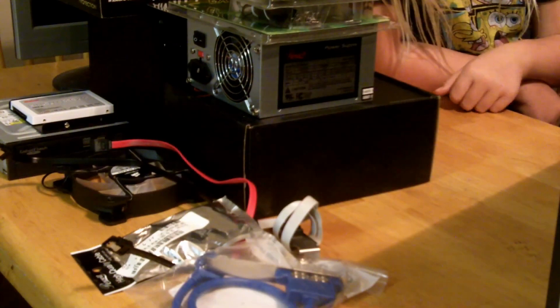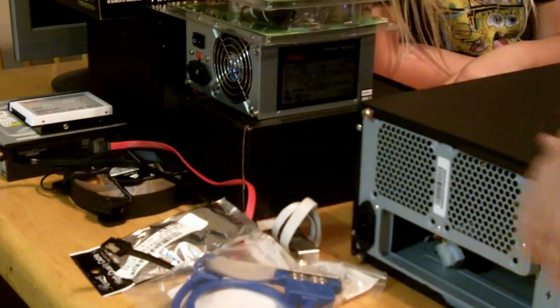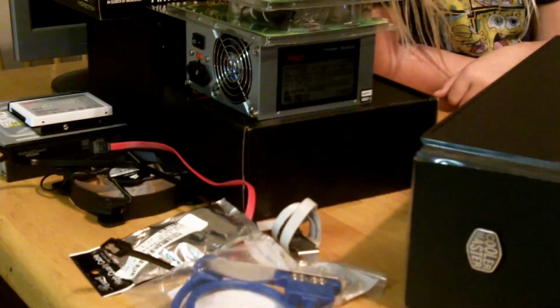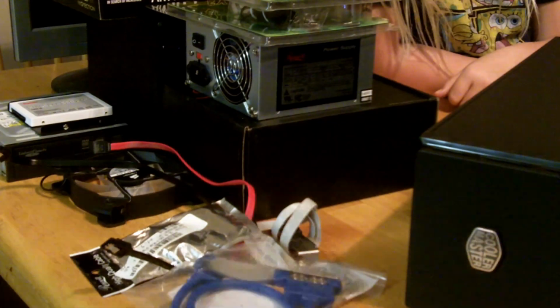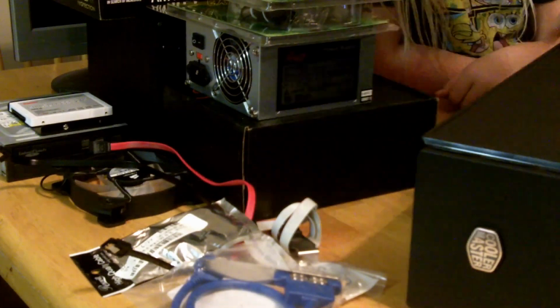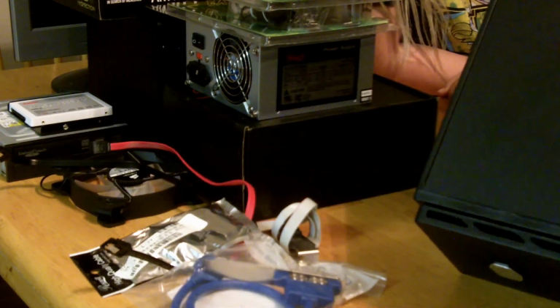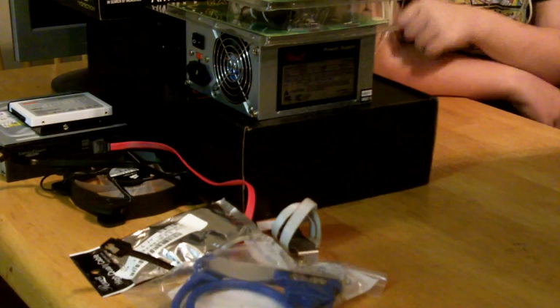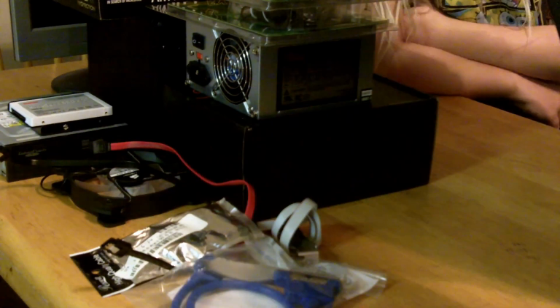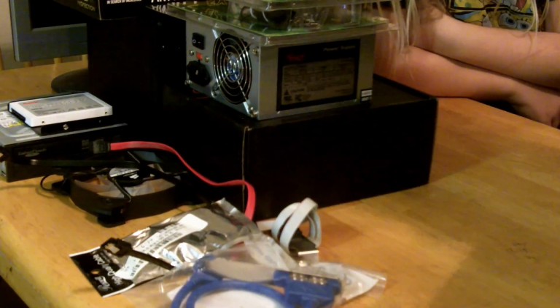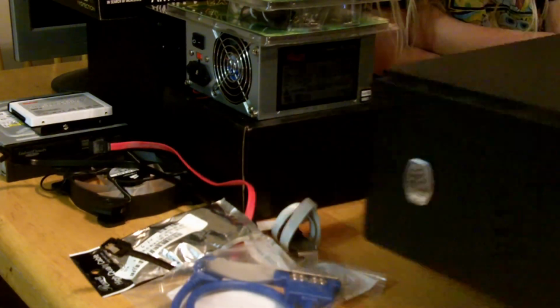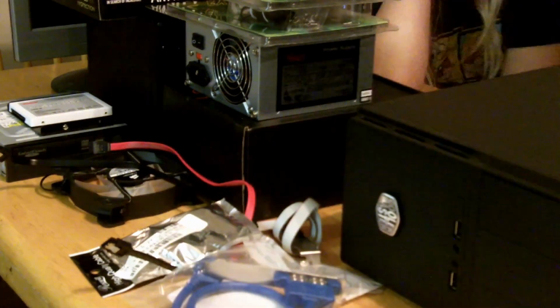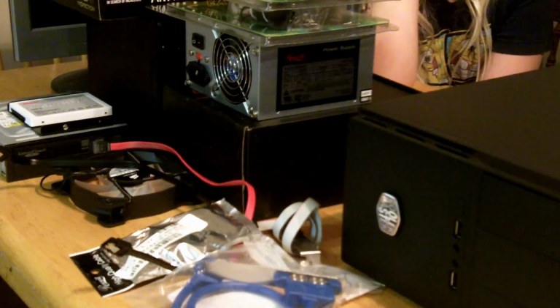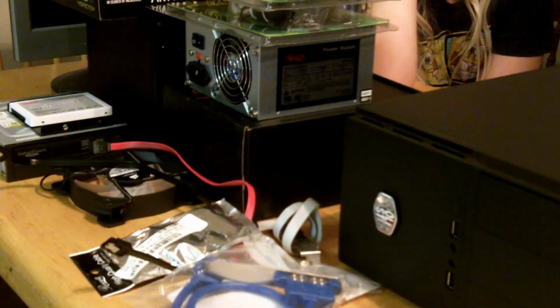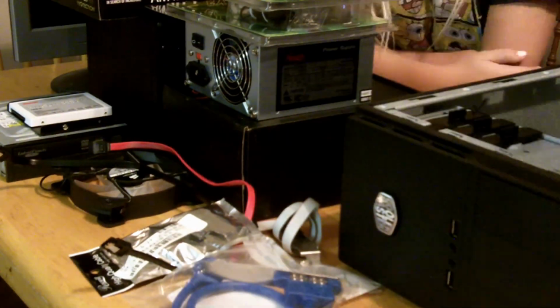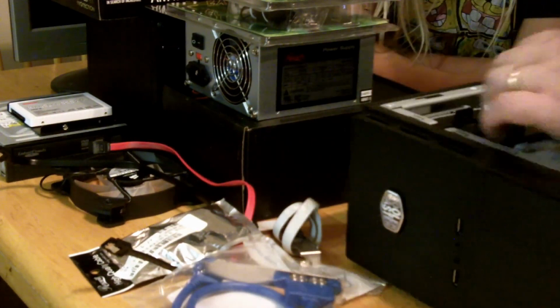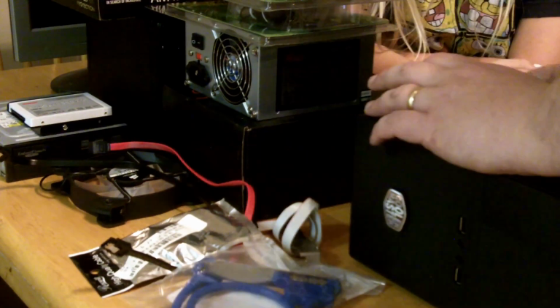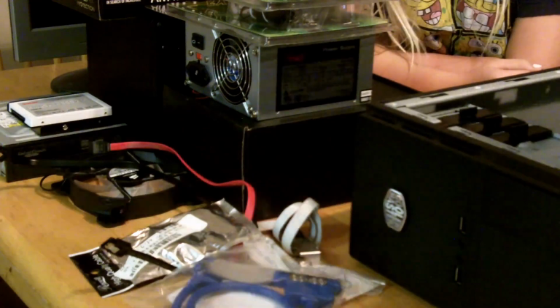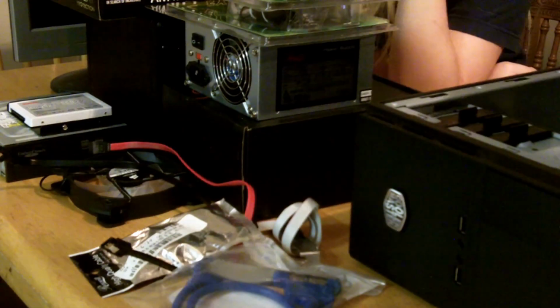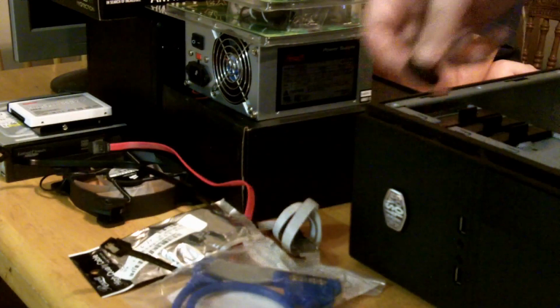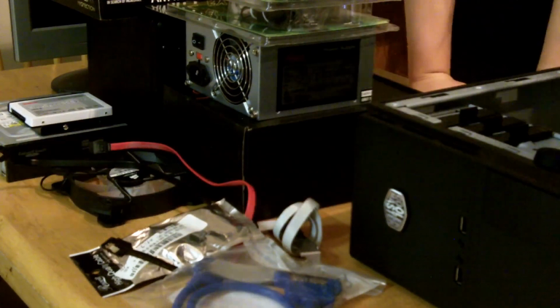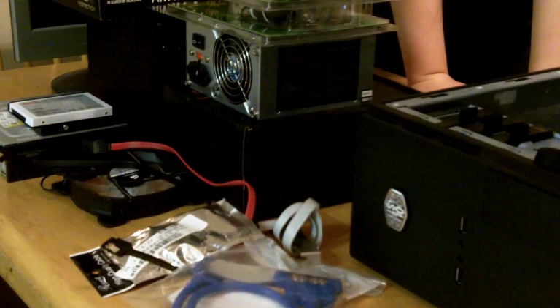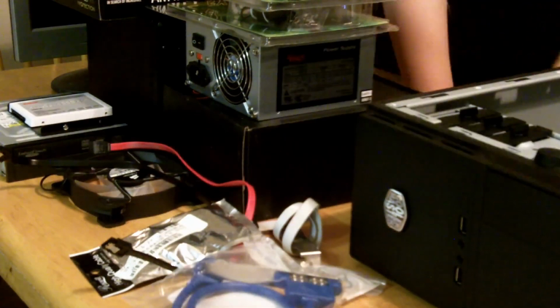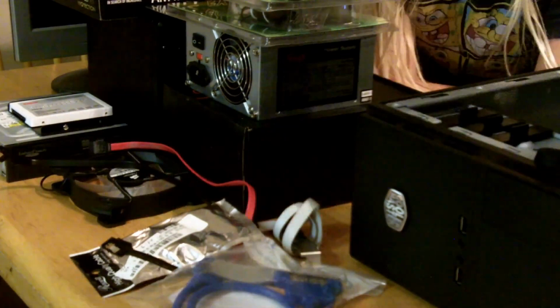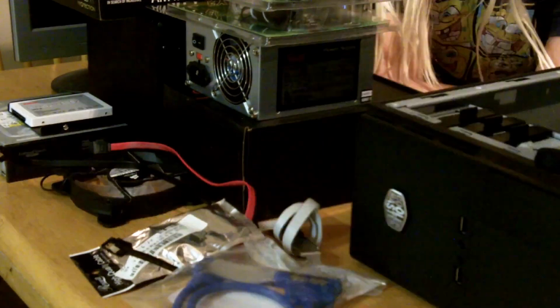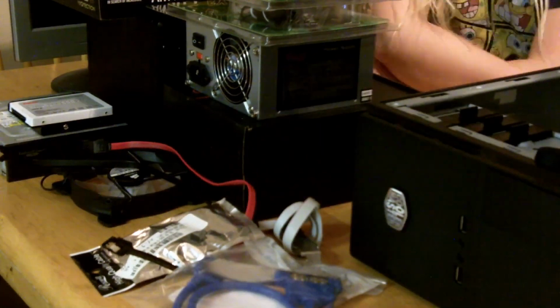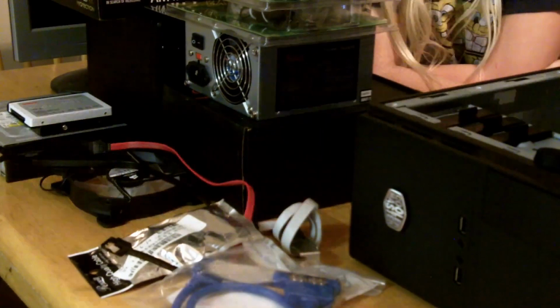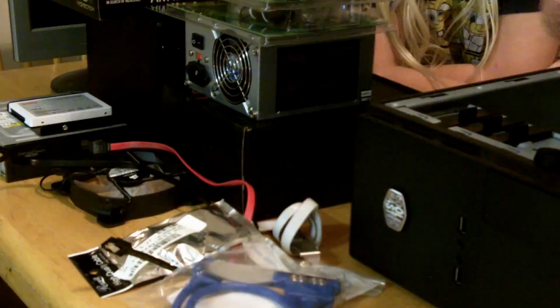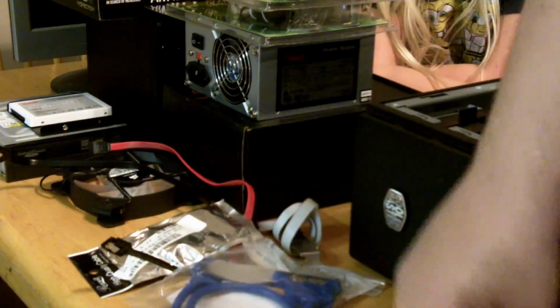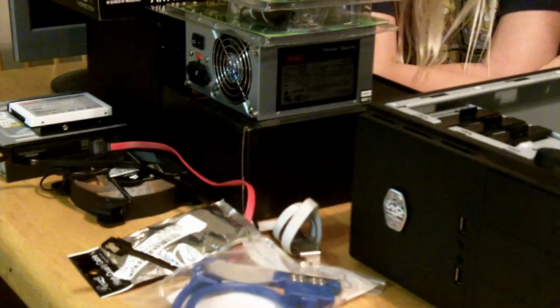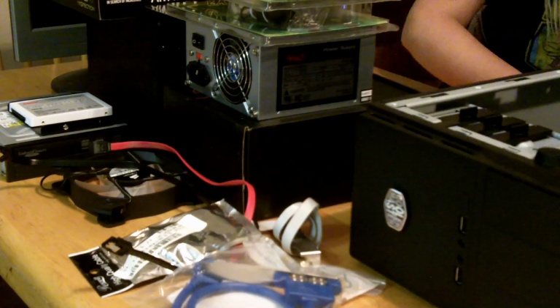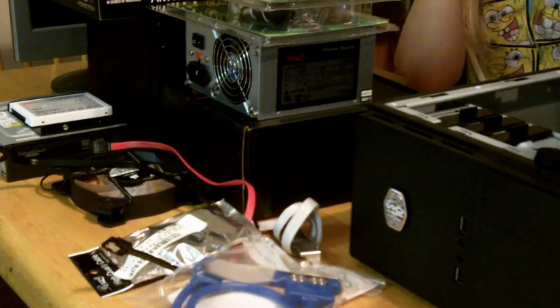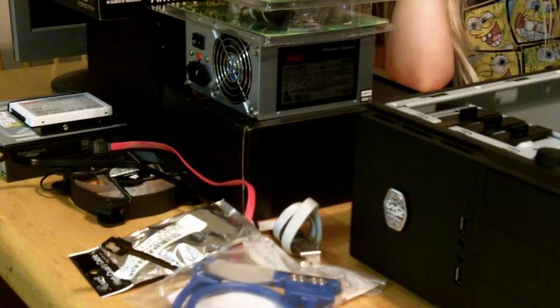Today we're looking at a build of a low-cost server. I prefer to use Linux or other low-overhead operating systems for serving needs. In this case, we're going to be using FreeNAS, which is based on FreeBSD.